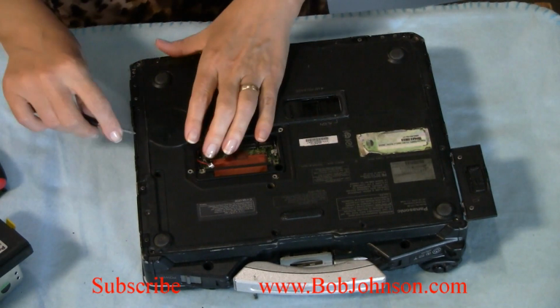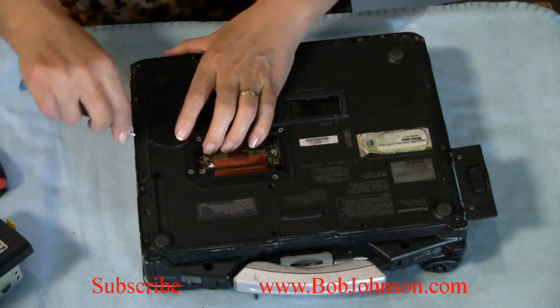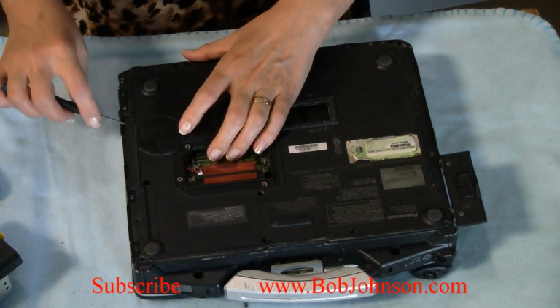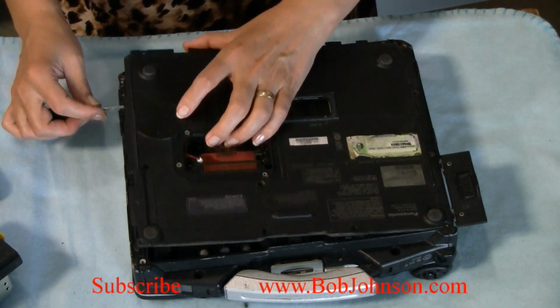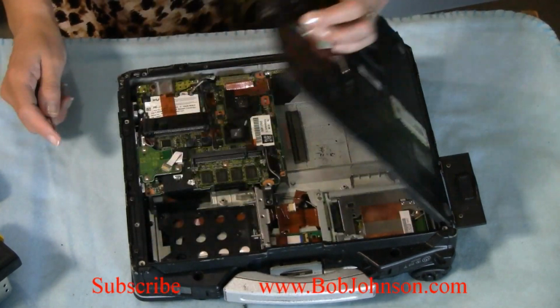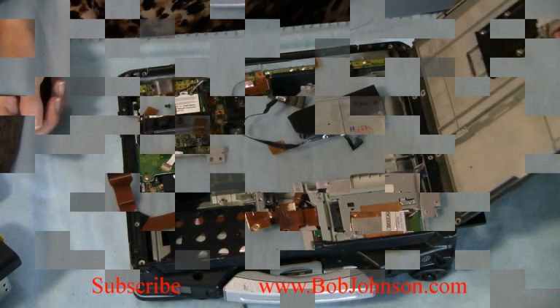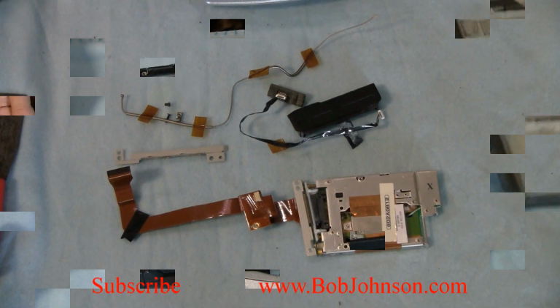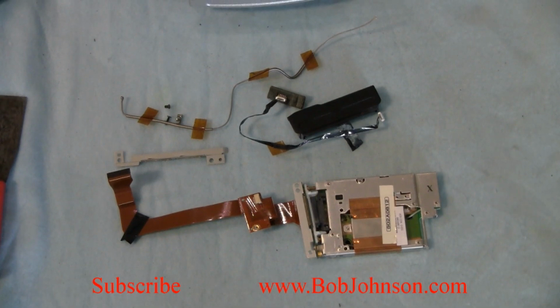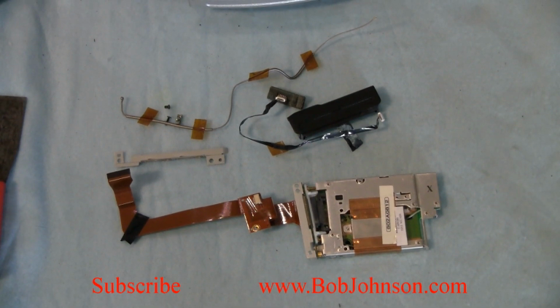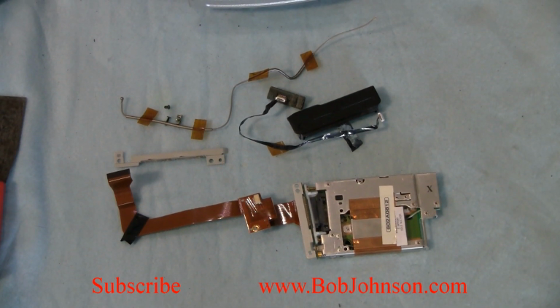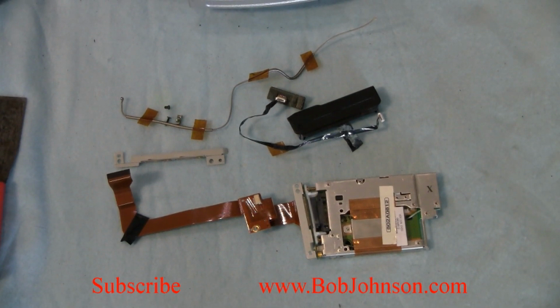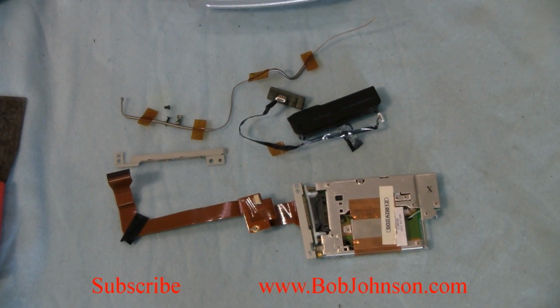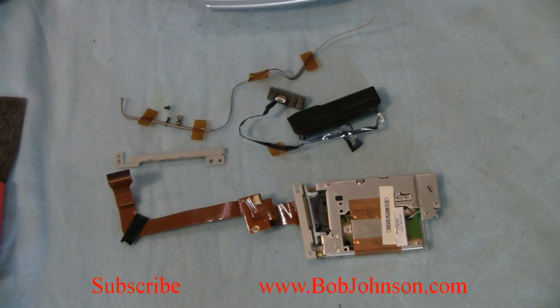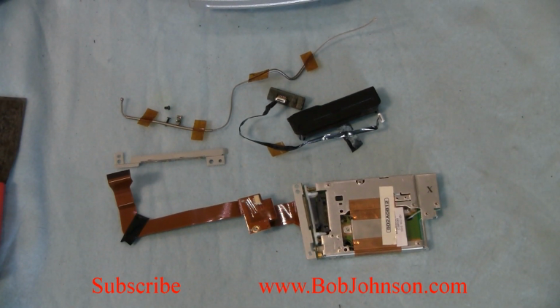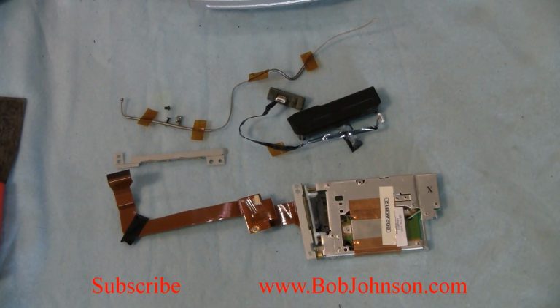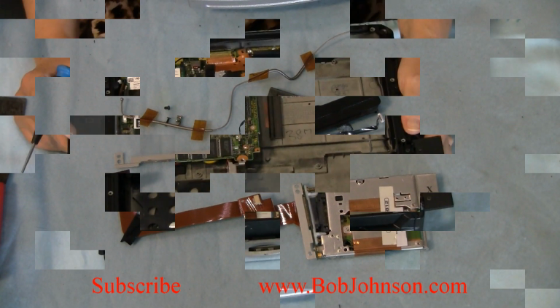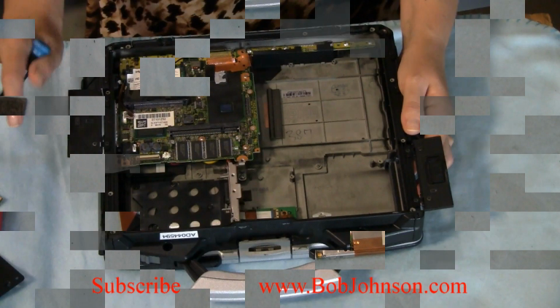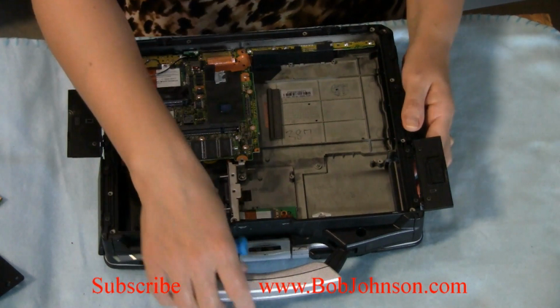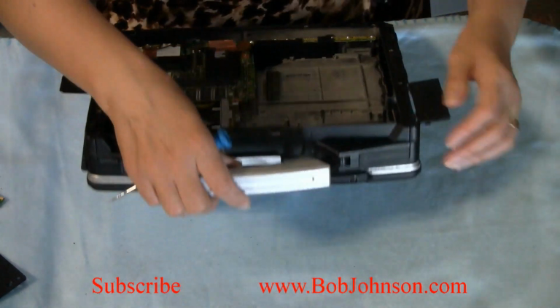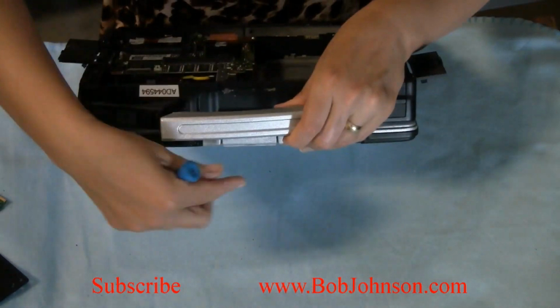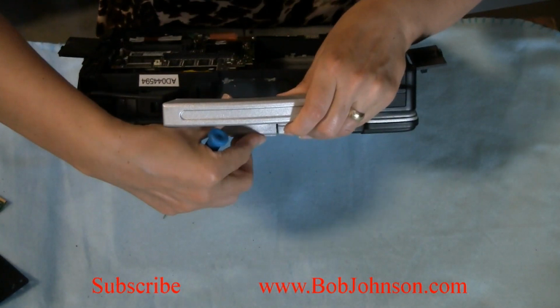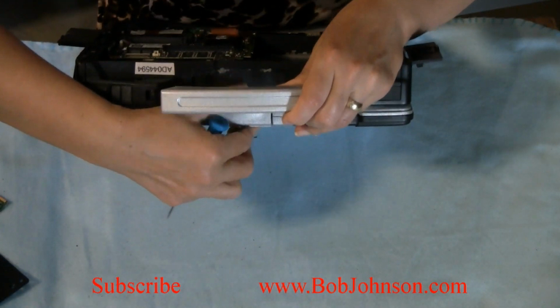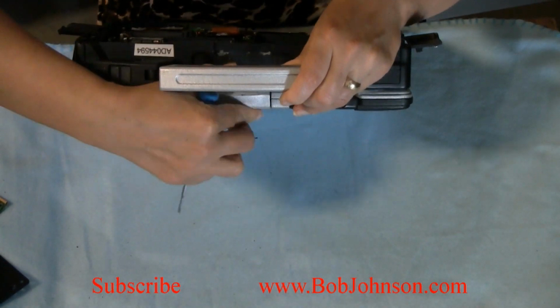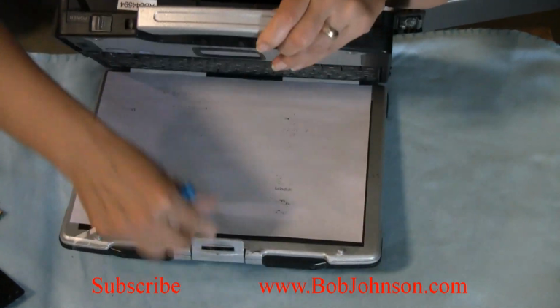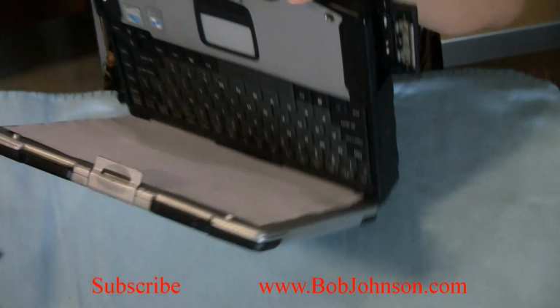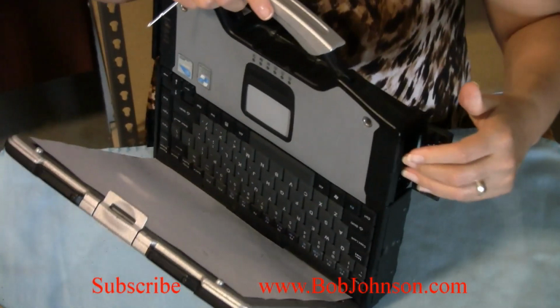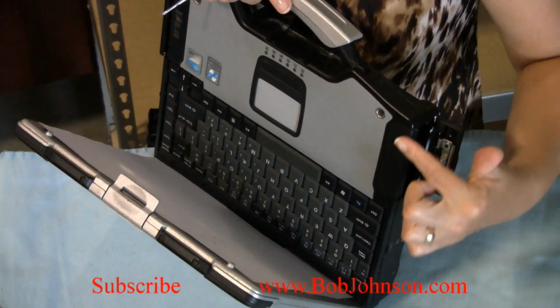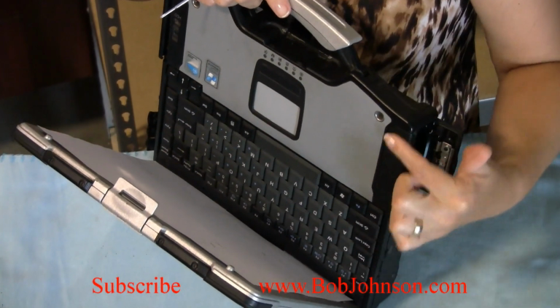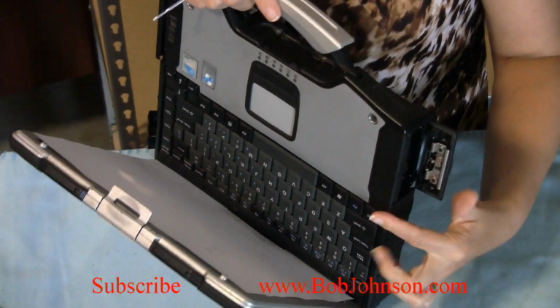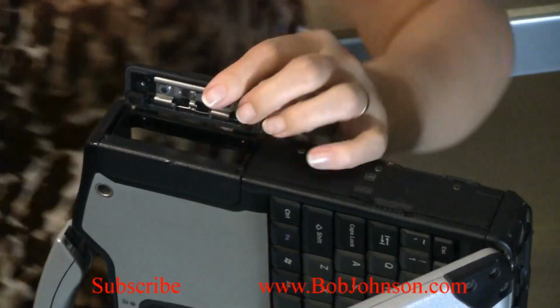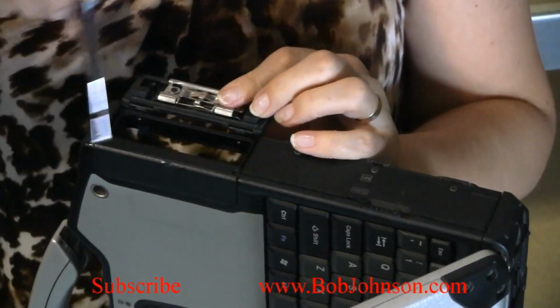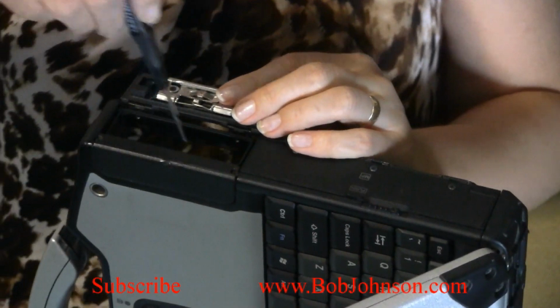I'll try to pull the lid open. To insert the card, we're going to have to remove this plate here. There are two screws.